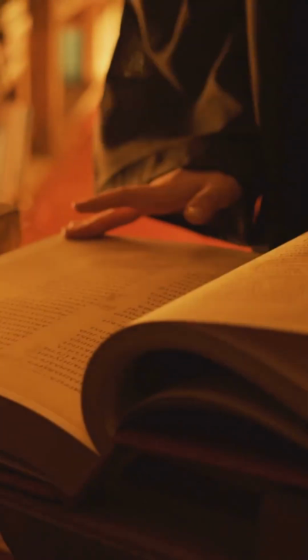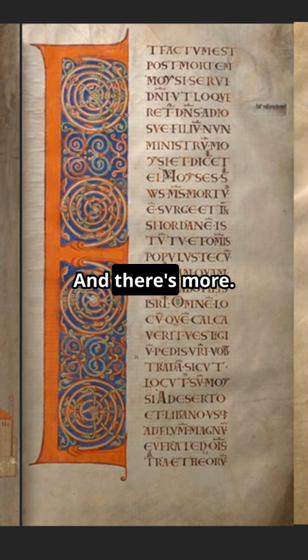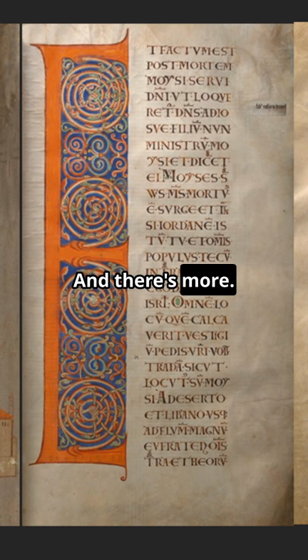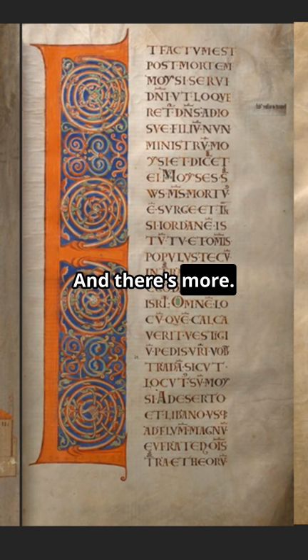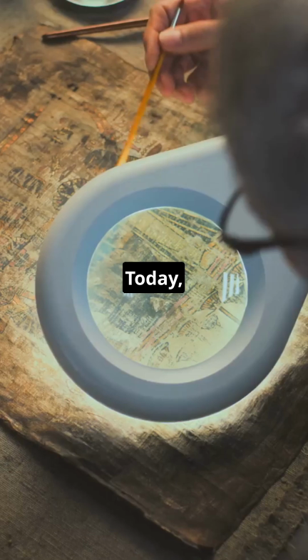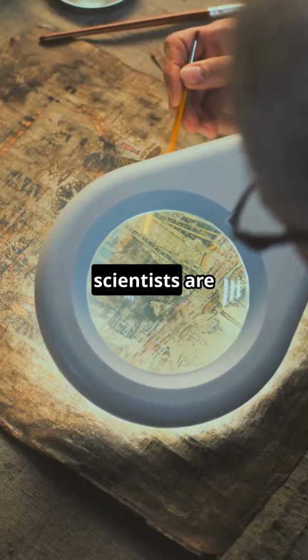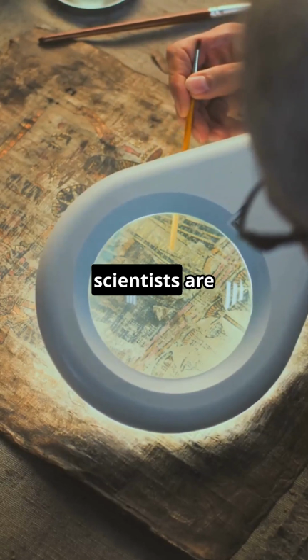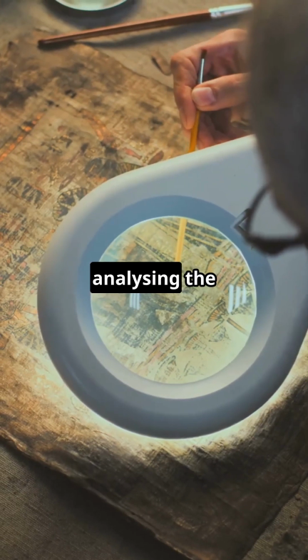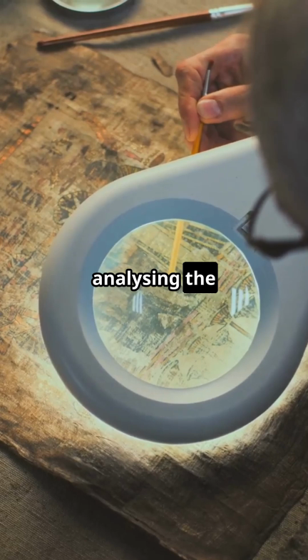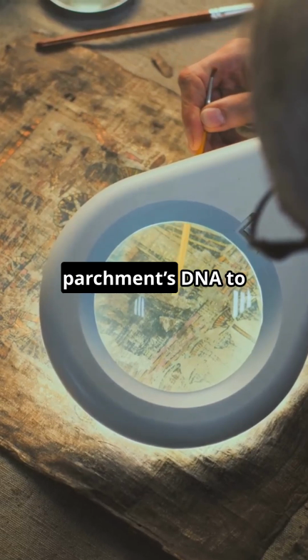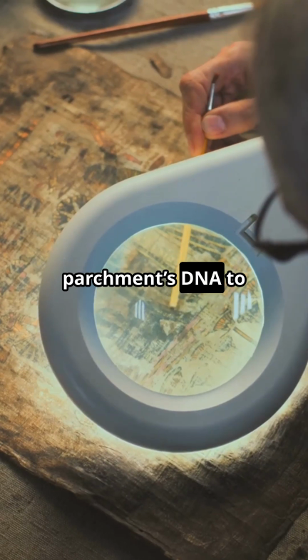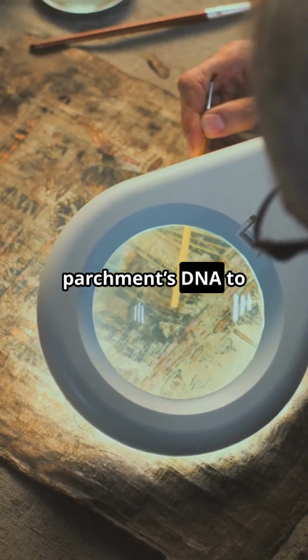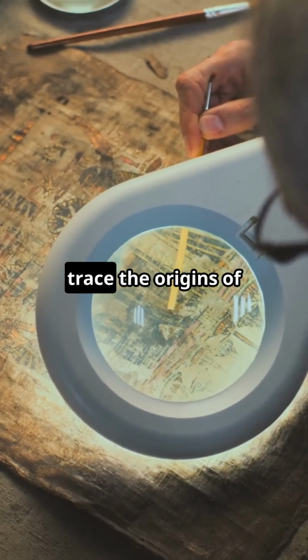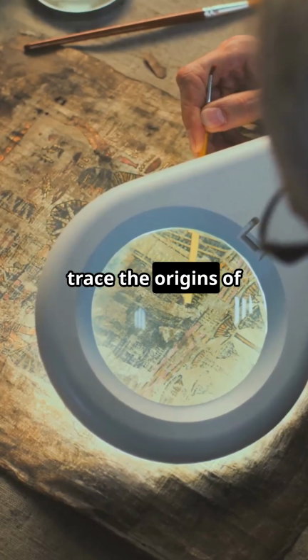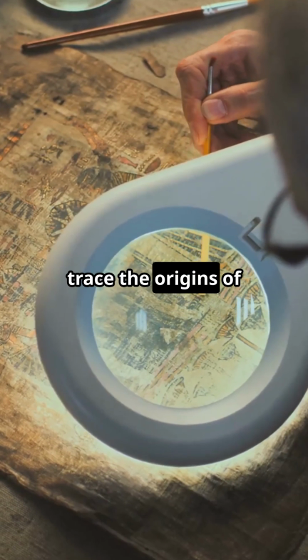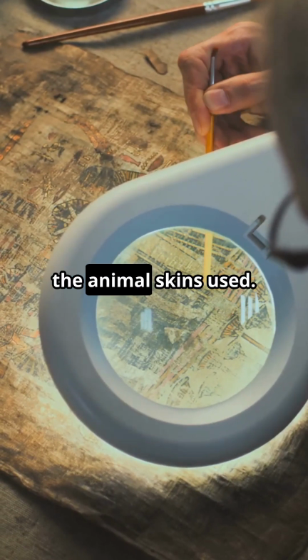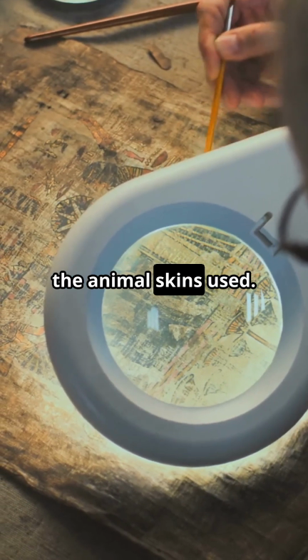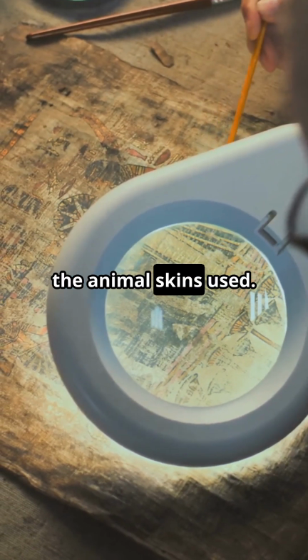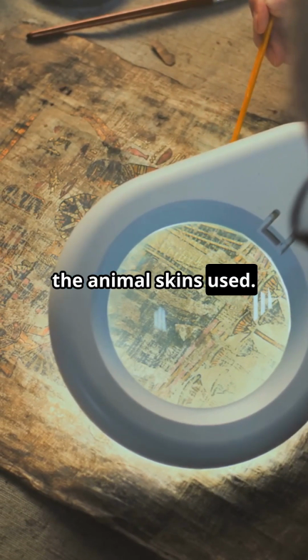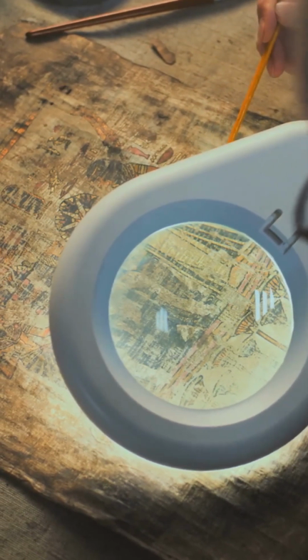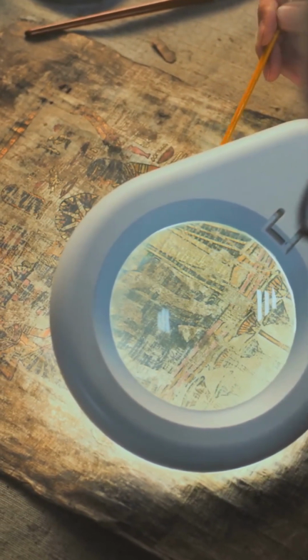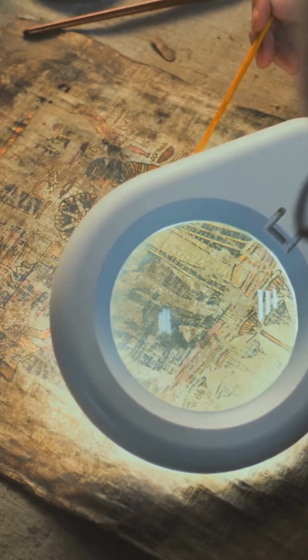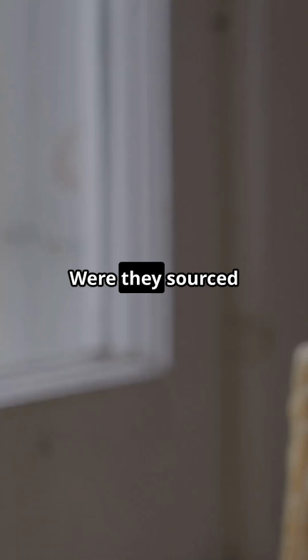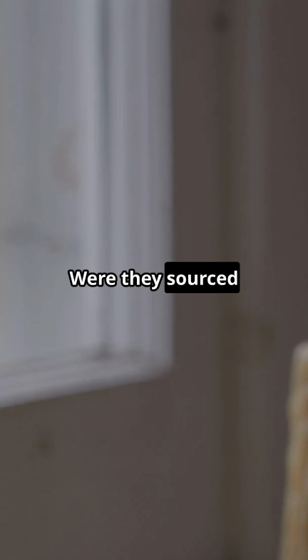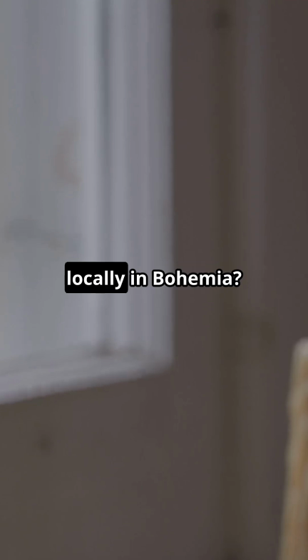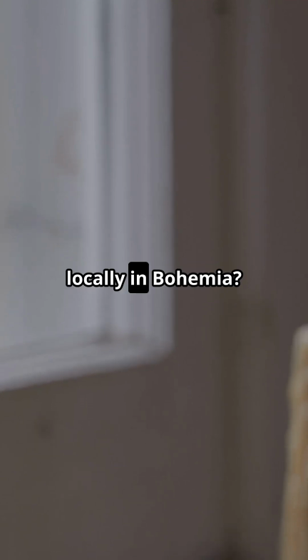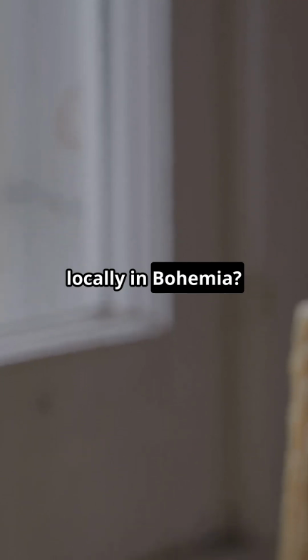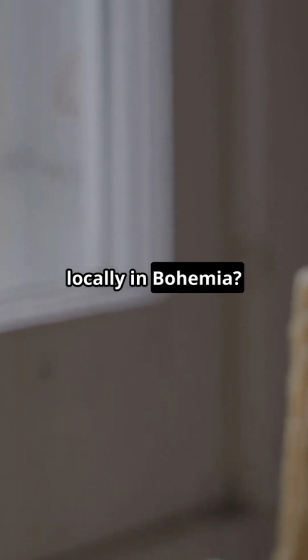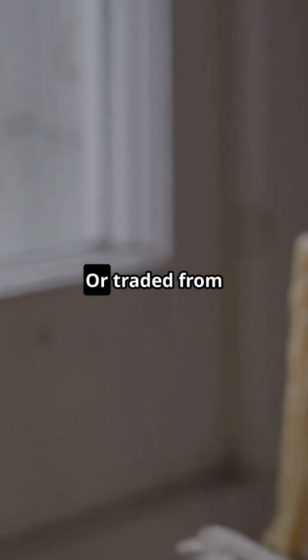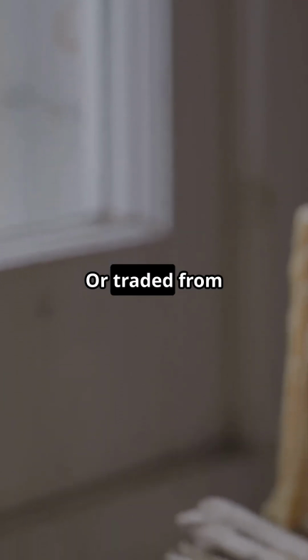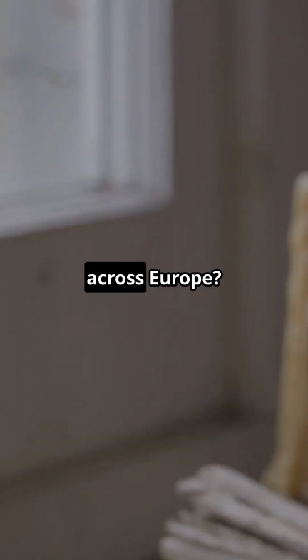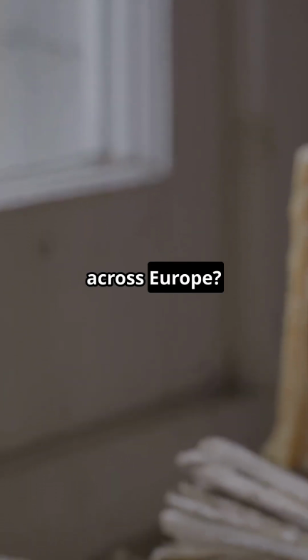And there's more. Today, scientists are analysing the parchment's DNA to trace the origins of the animal skins used. Were they sourced locally in Bohemia, or traded from across Europe?